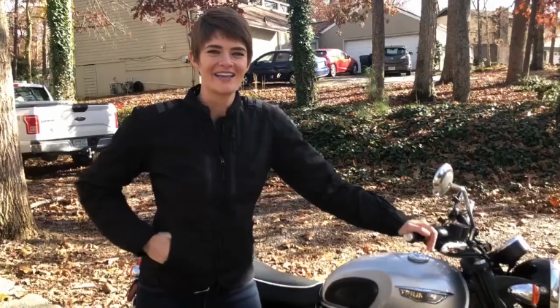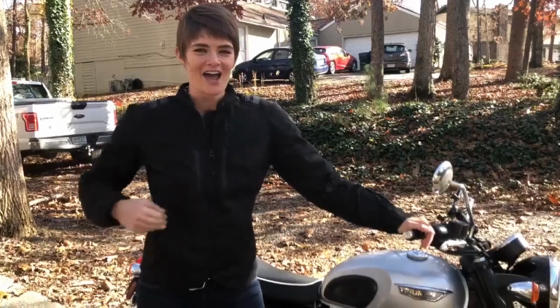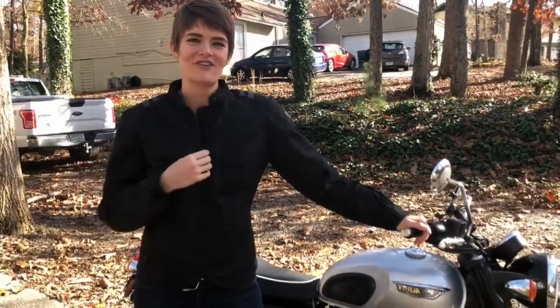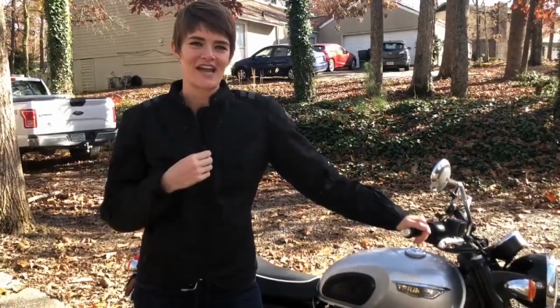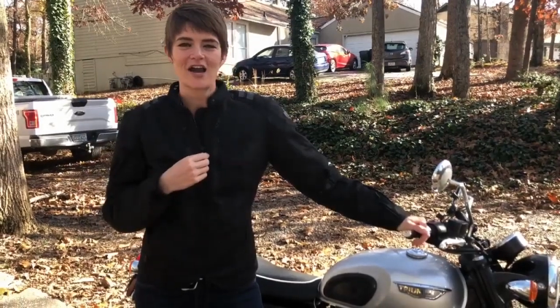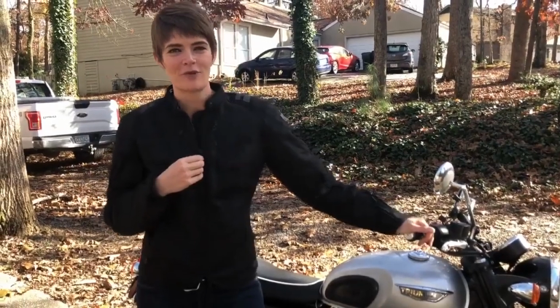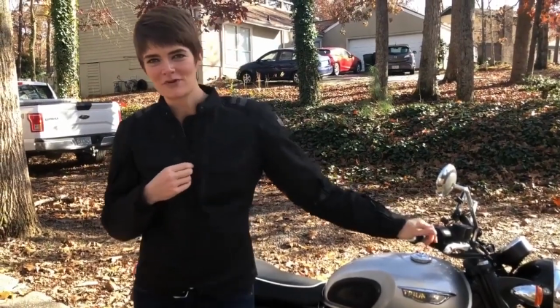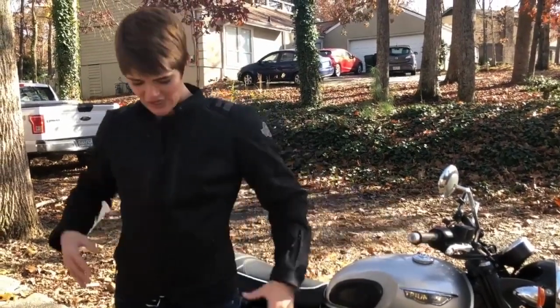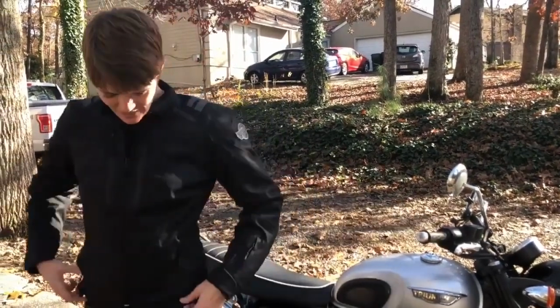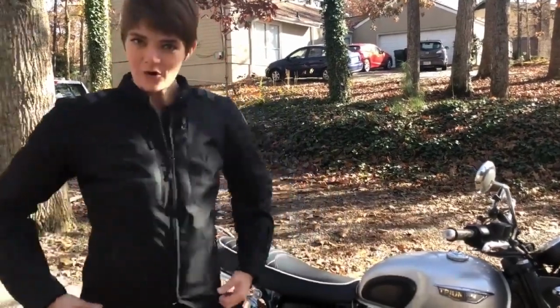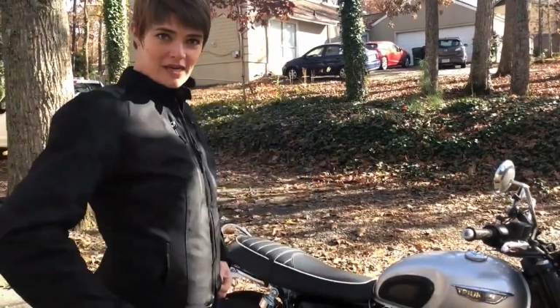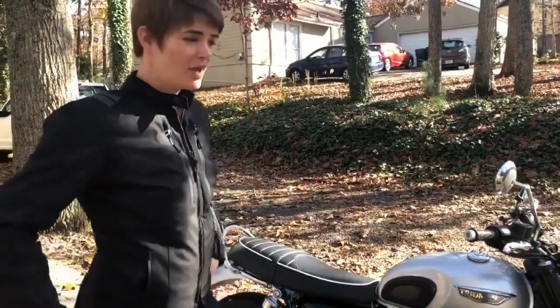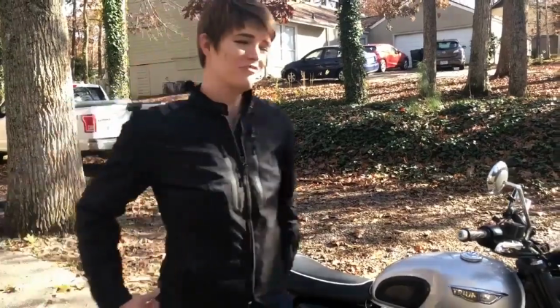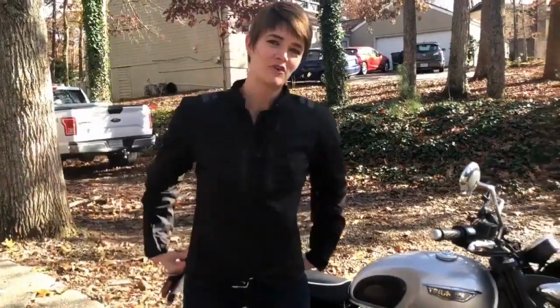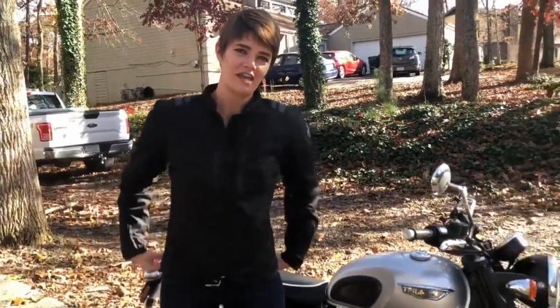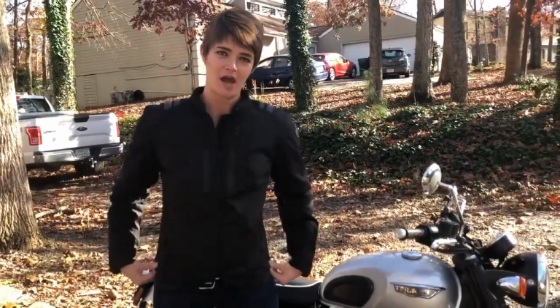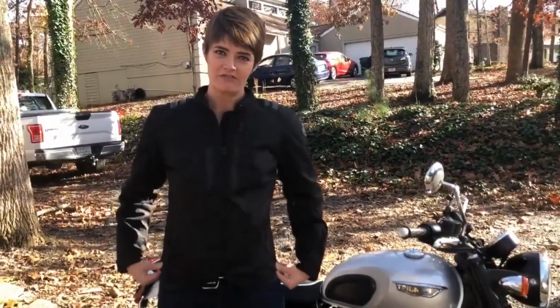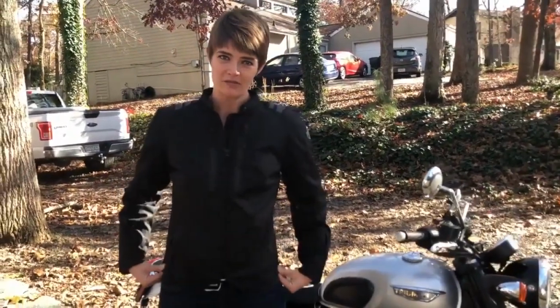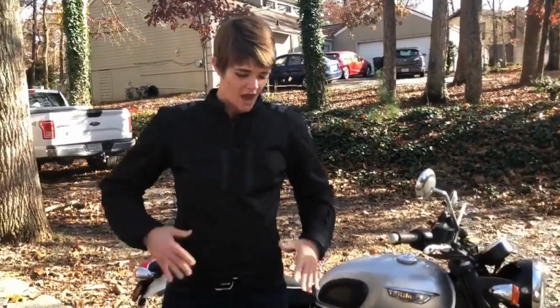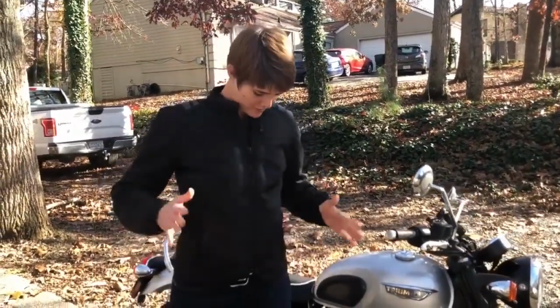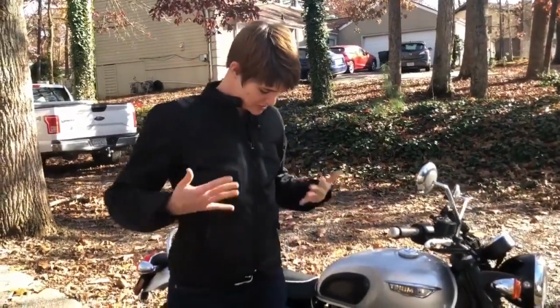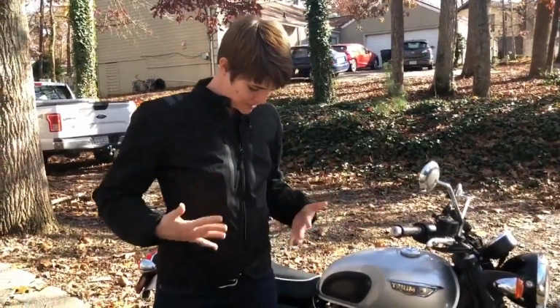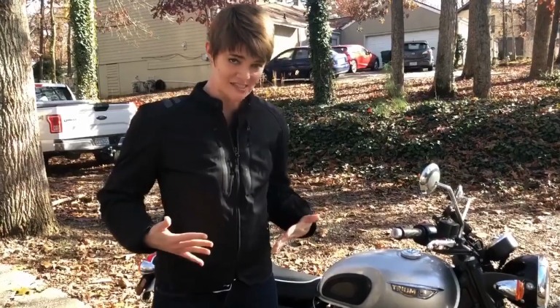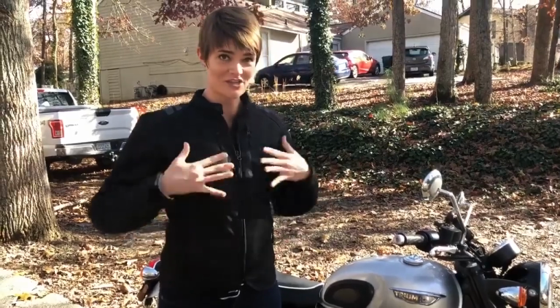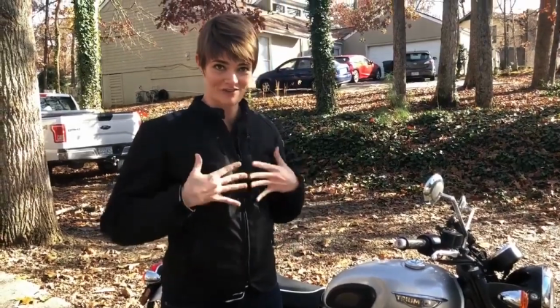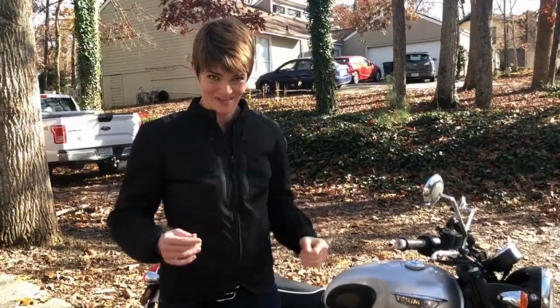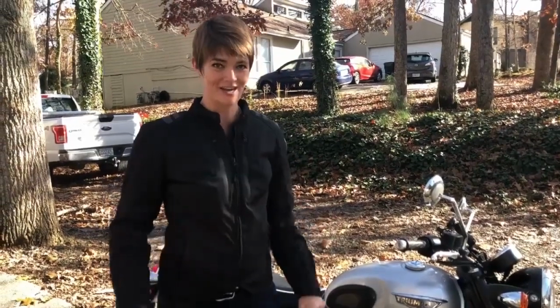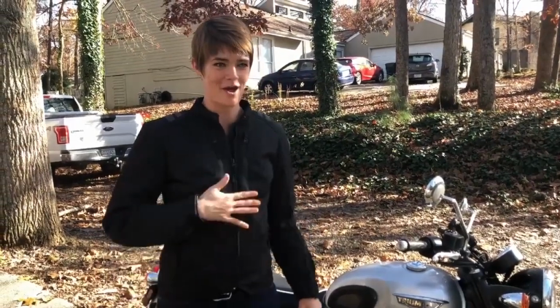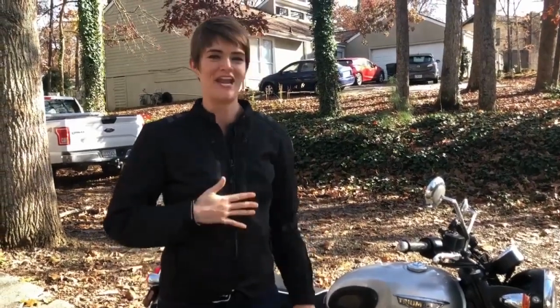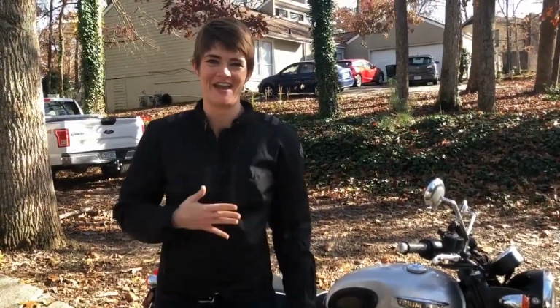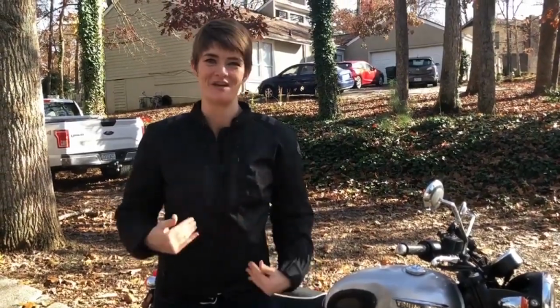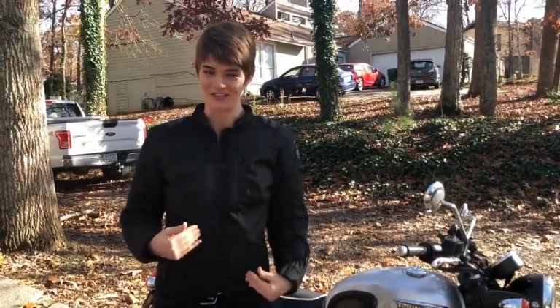Hi, I ordered the Viking Cycle Ironborn Women's Motorcycle Jacket. I ordered a medium. I am 5'10" and about 150 pounds. I would recommend this medium for my size as long as you don't have a large bust. I am an A cup and it fit perfectly.